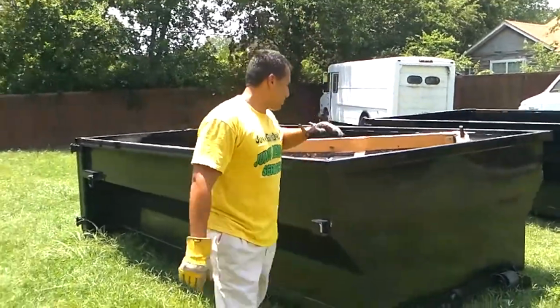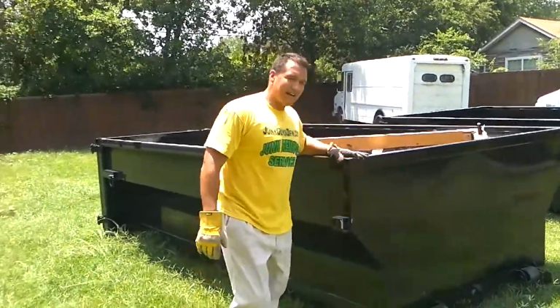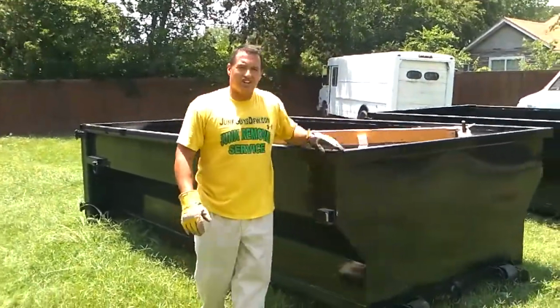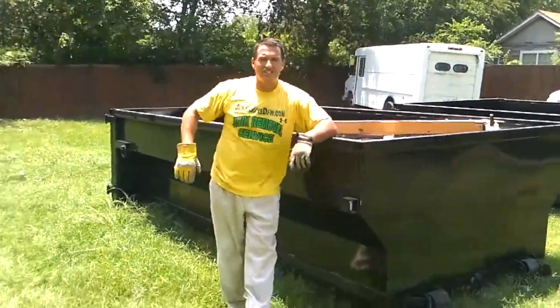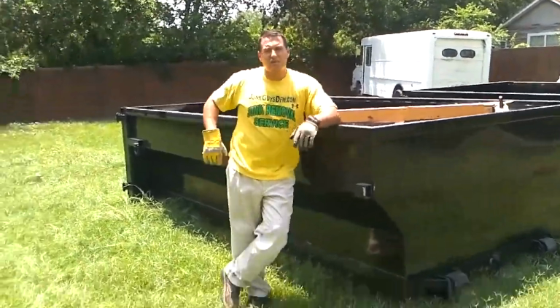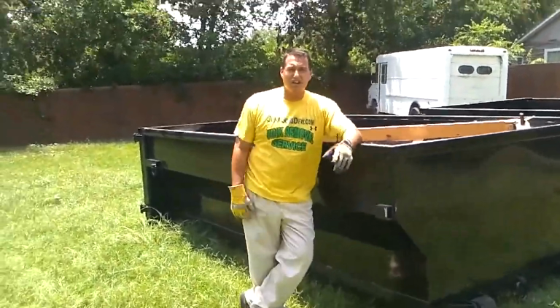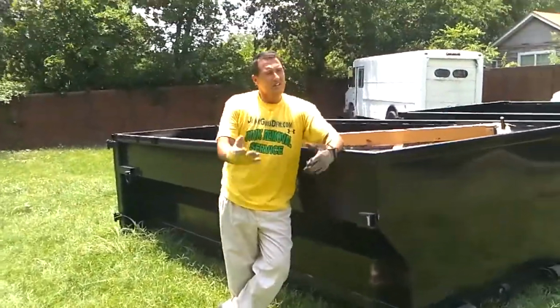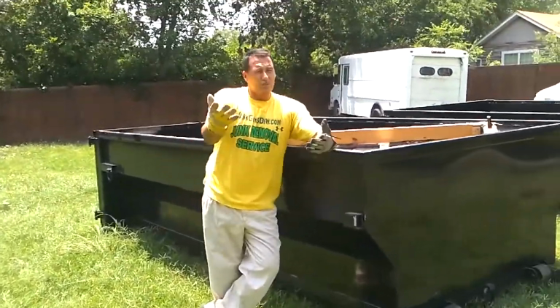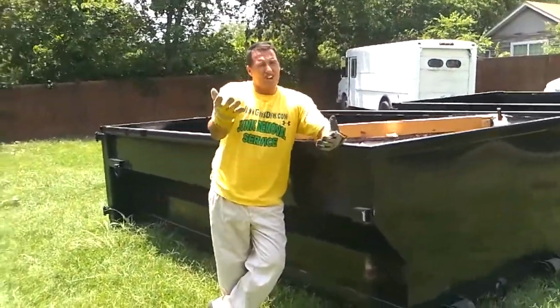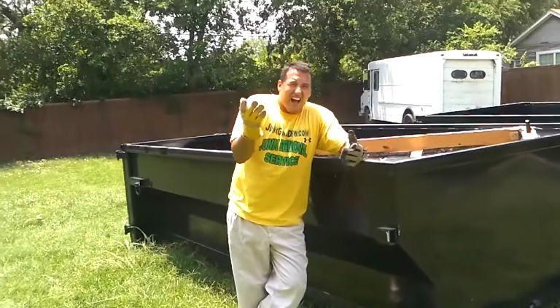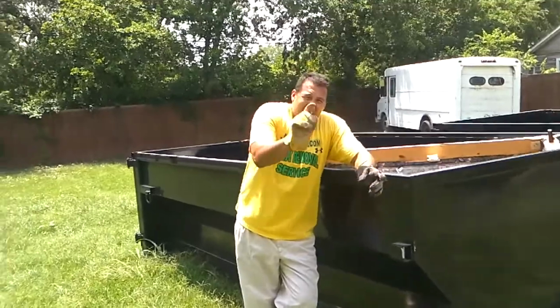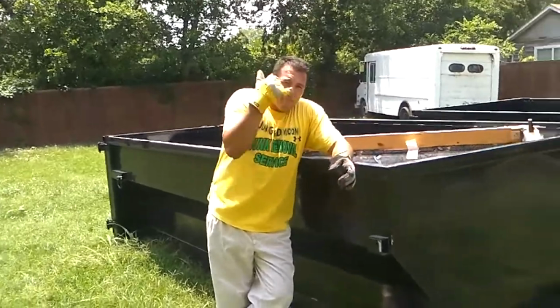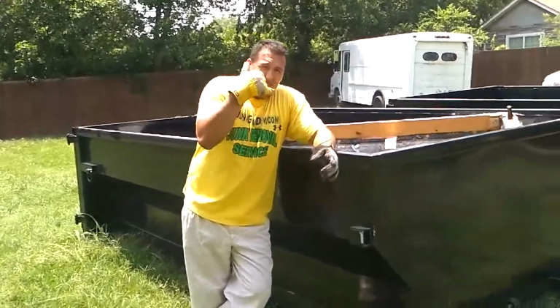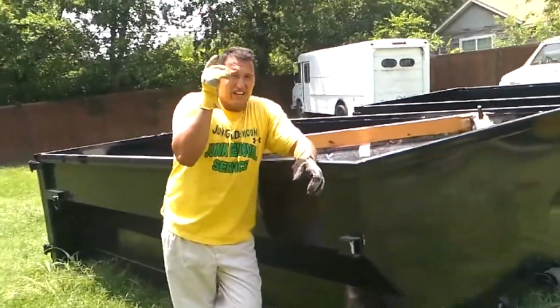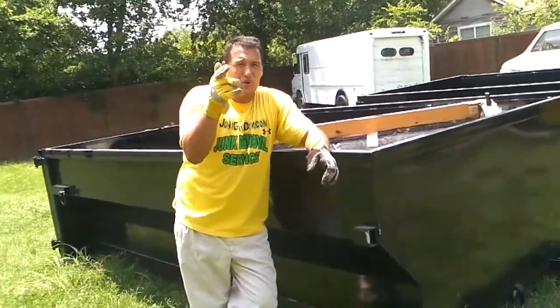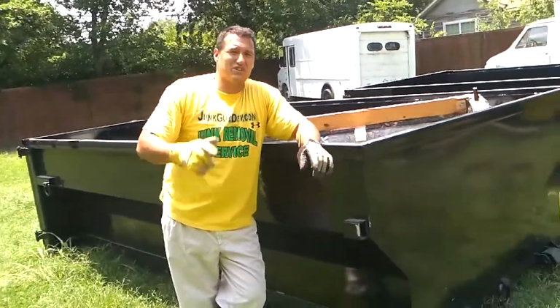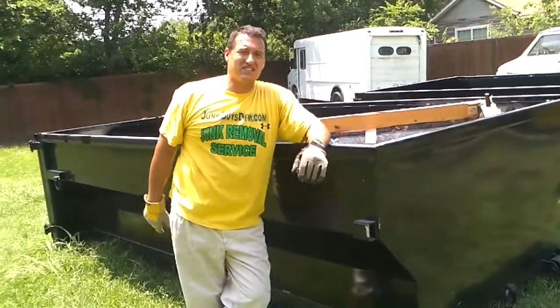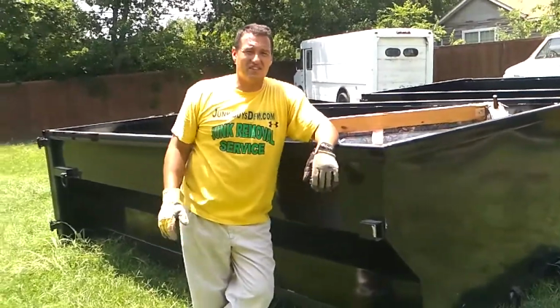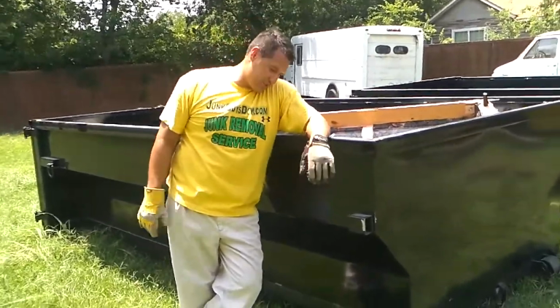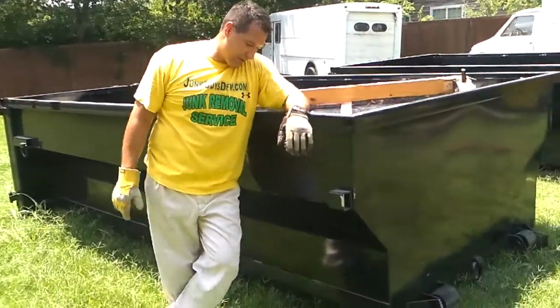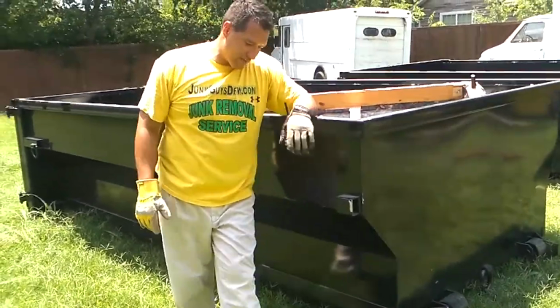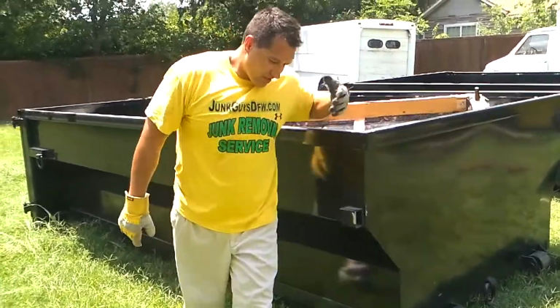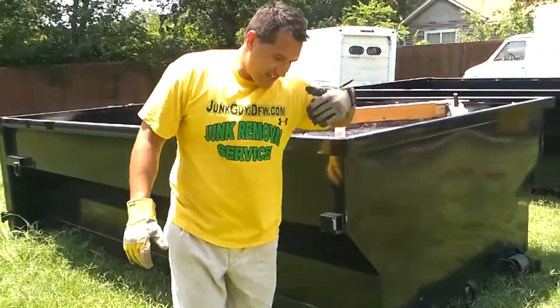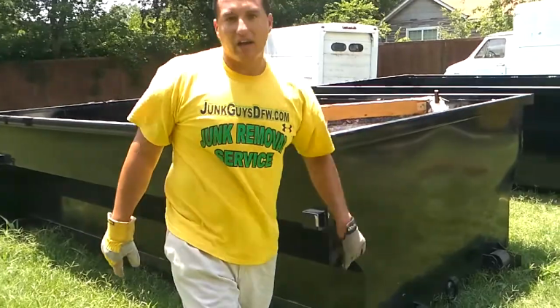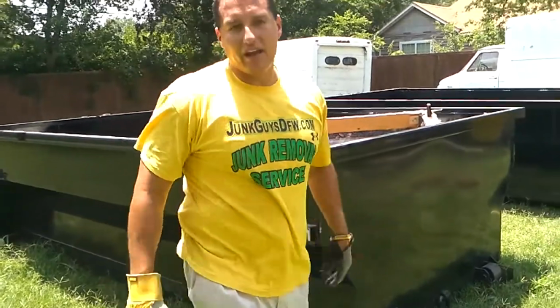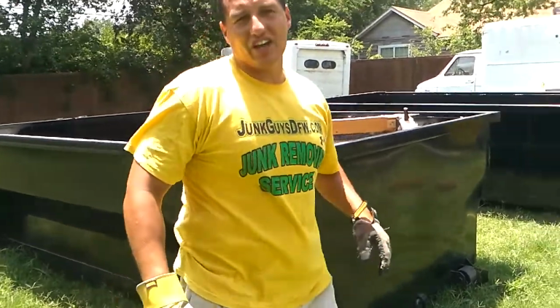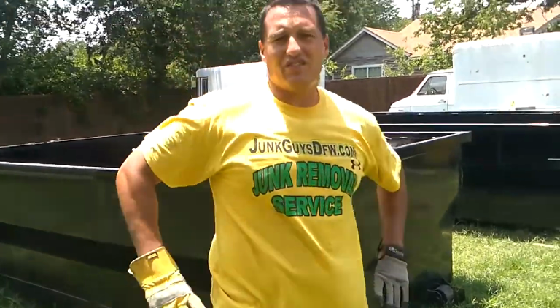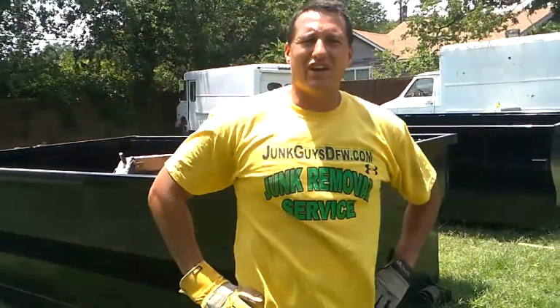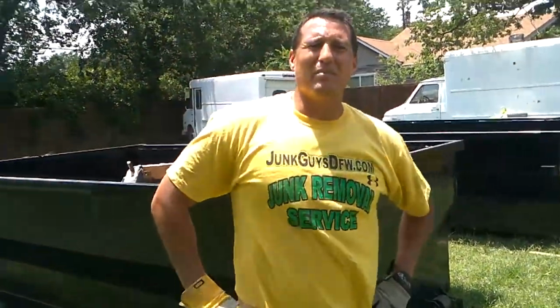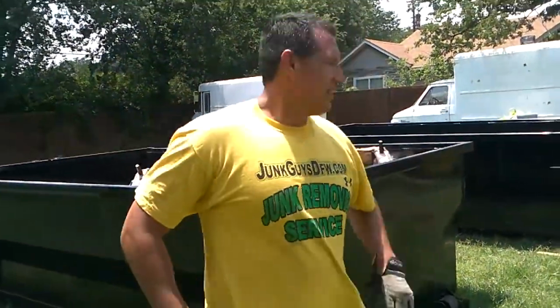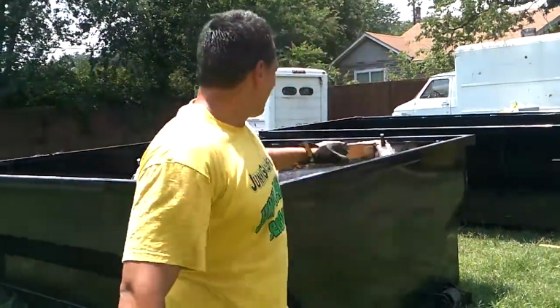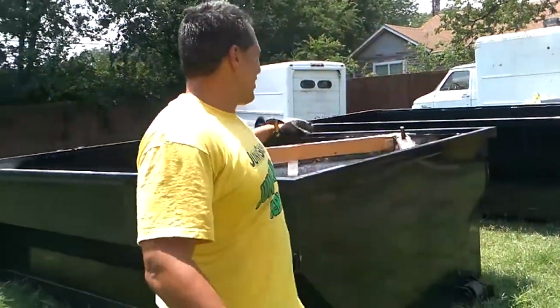We're The Junk Guys at JunkGuysDFW.com. You can reach us by phone at 214-777-3095 or check us out online at JunkGuysDFW.com. Thank you so much.